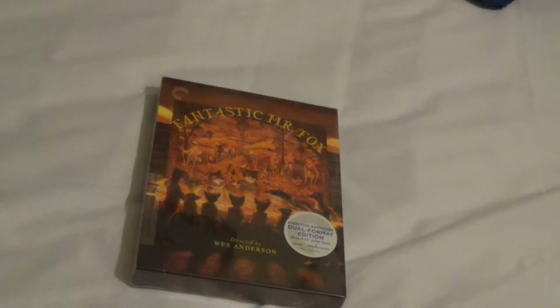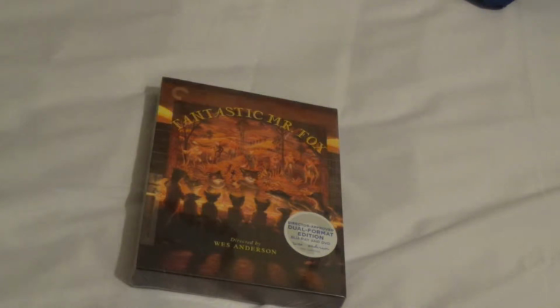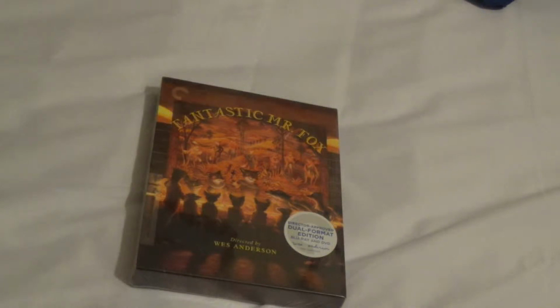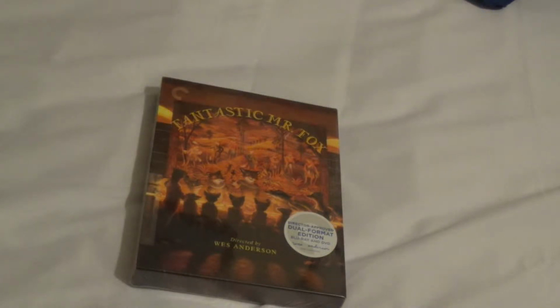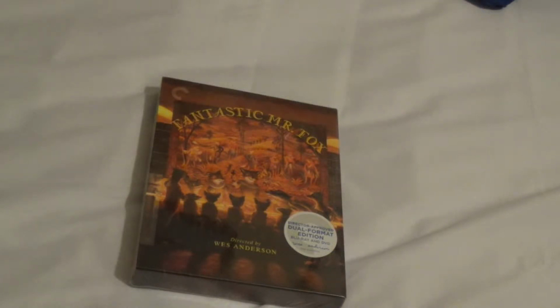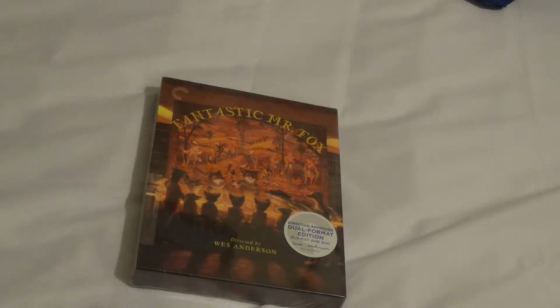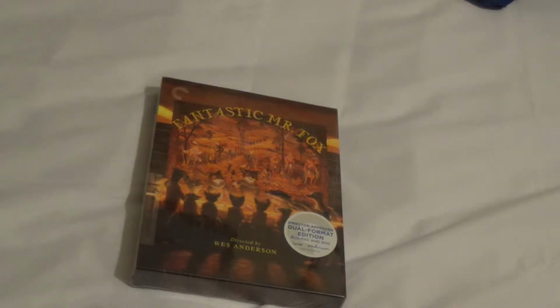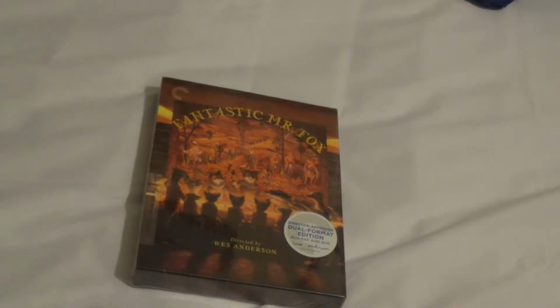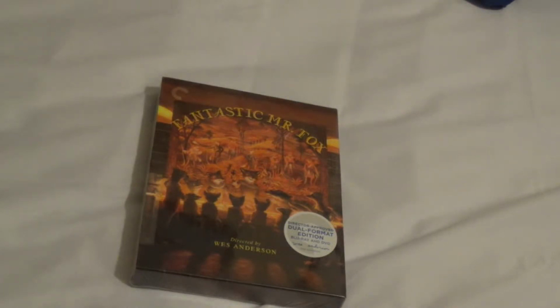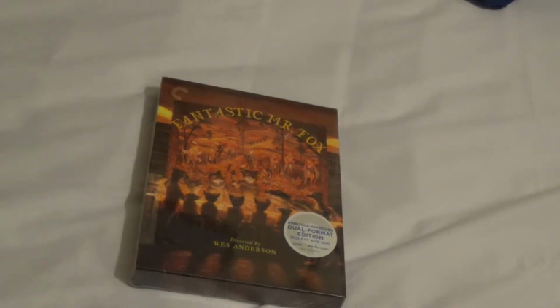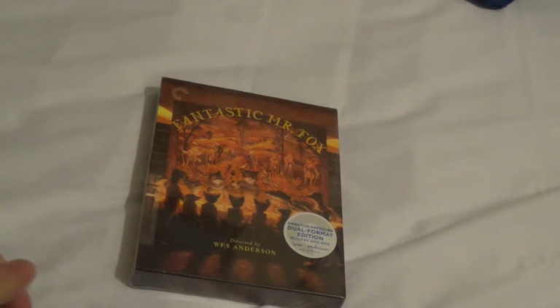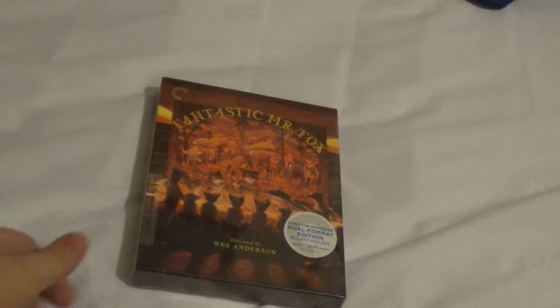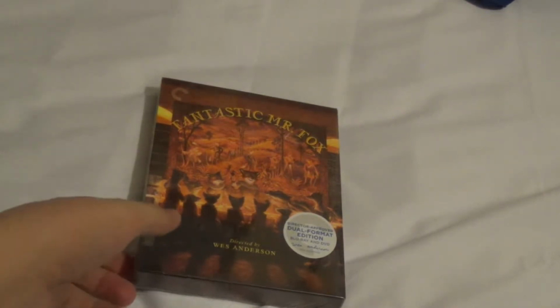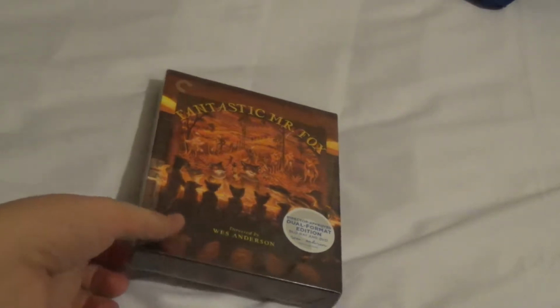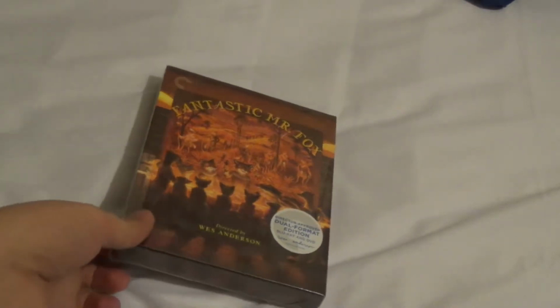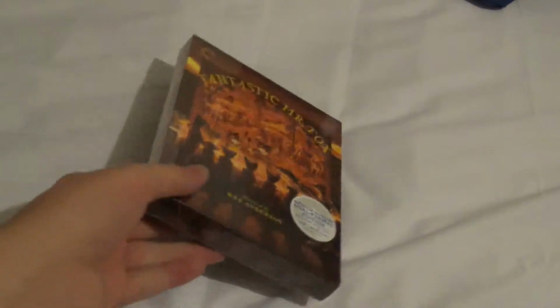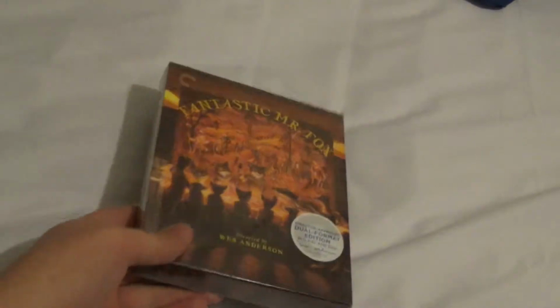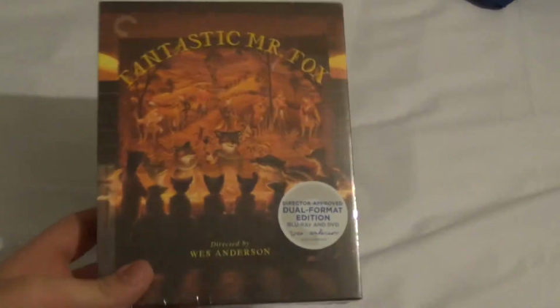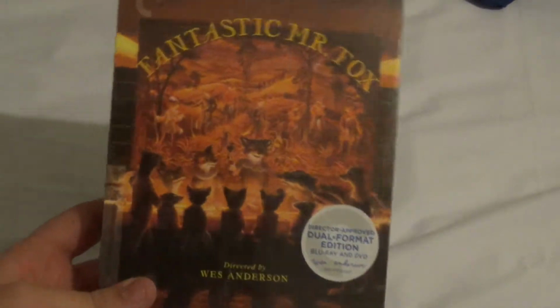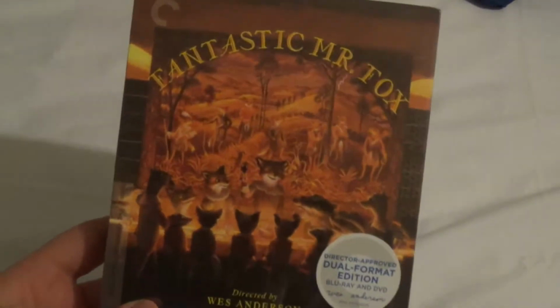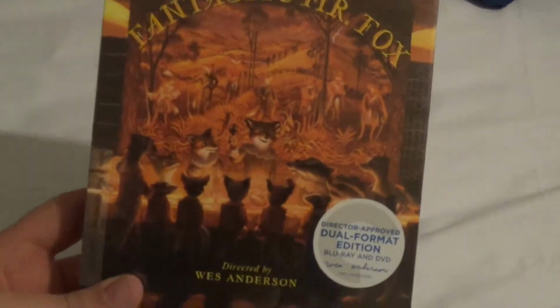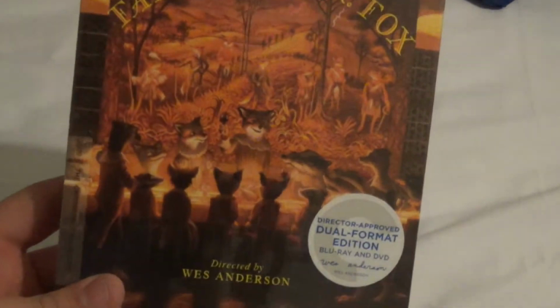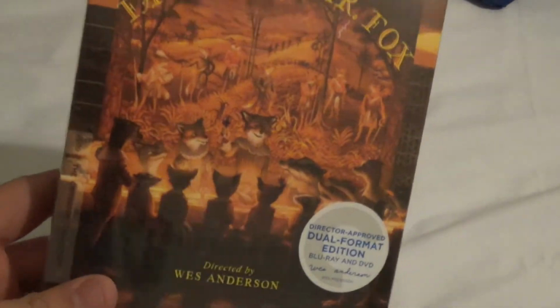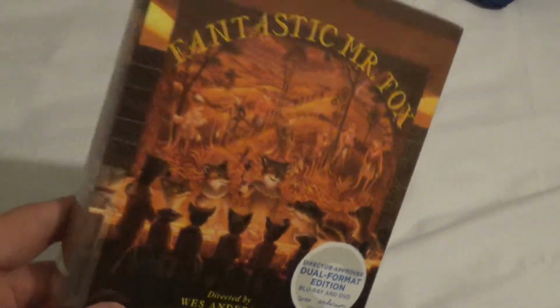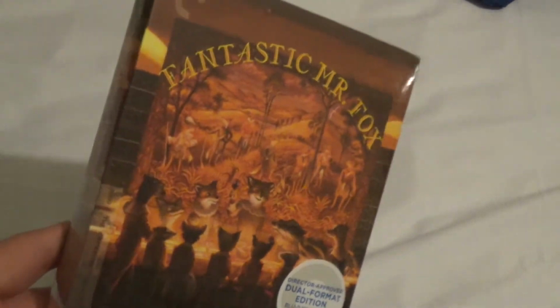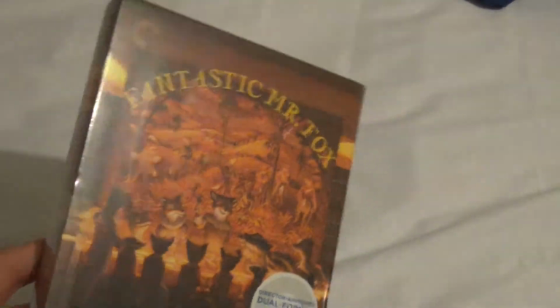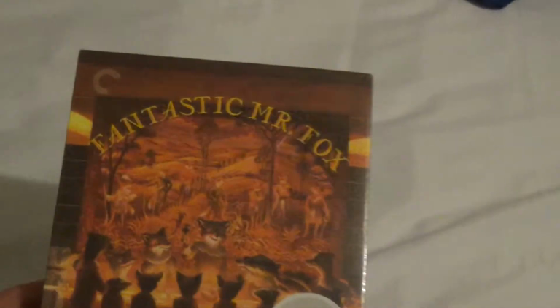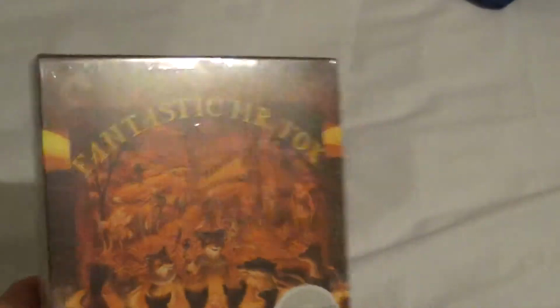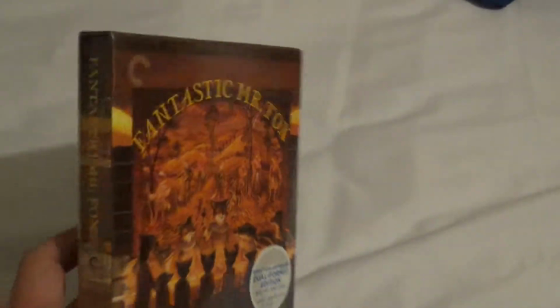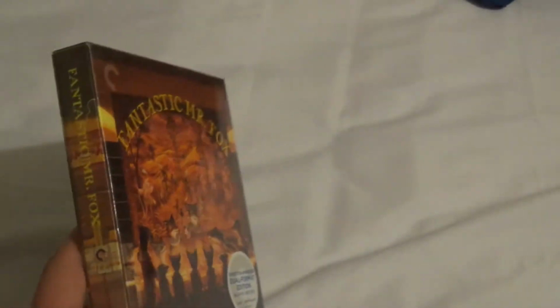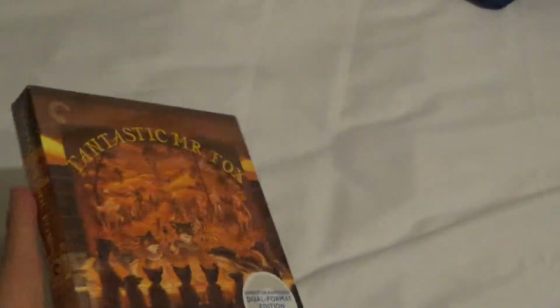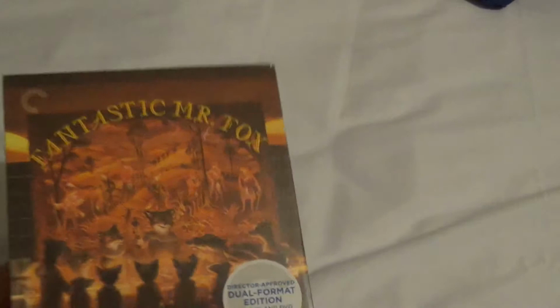Hey guys, it's Nick here for another unboxing video. Today we're going to be taking a look at the Fantastic Mr. Fox Dual Format Edition on Blu-ray and DVD combo pack.